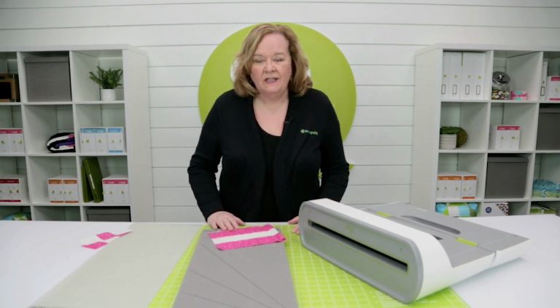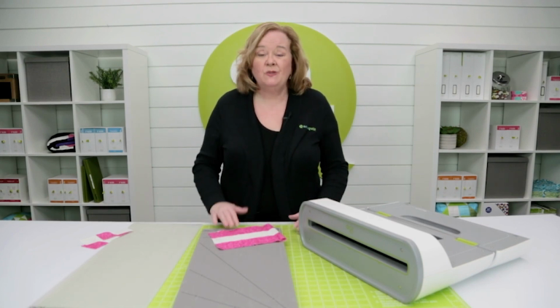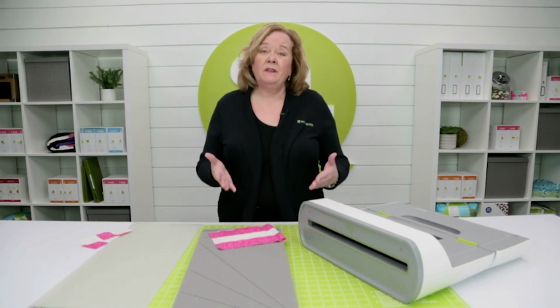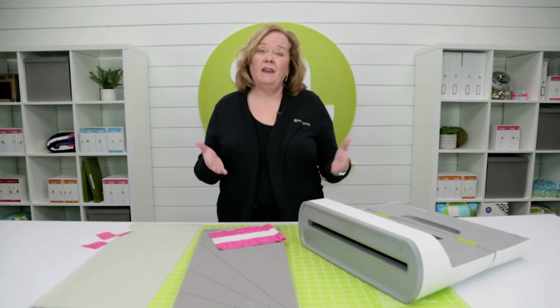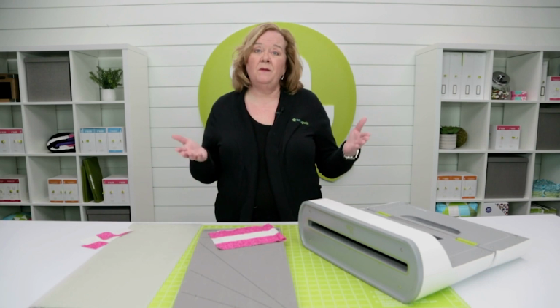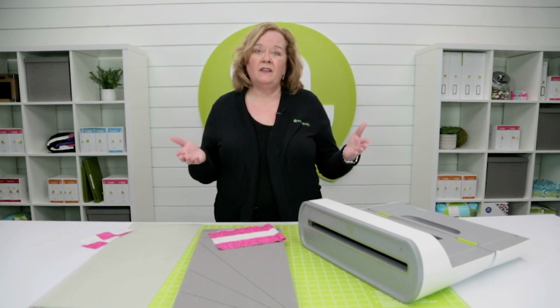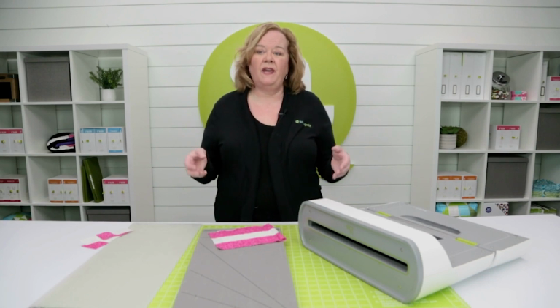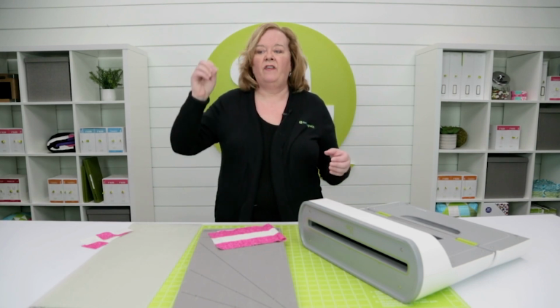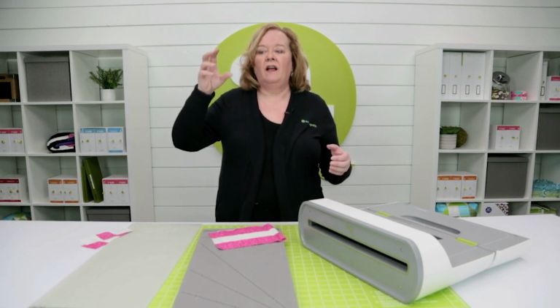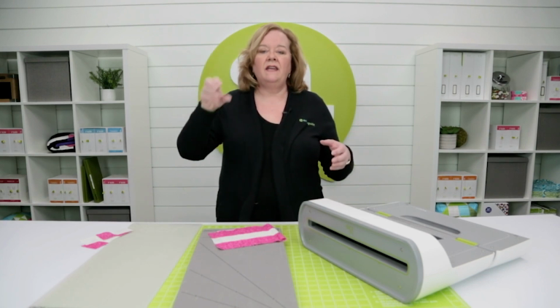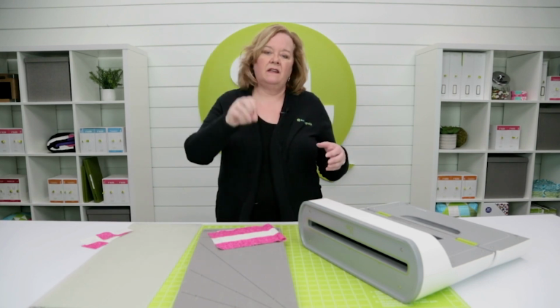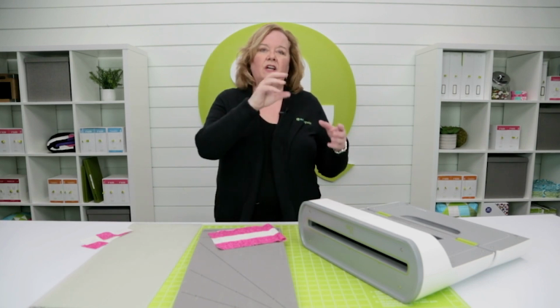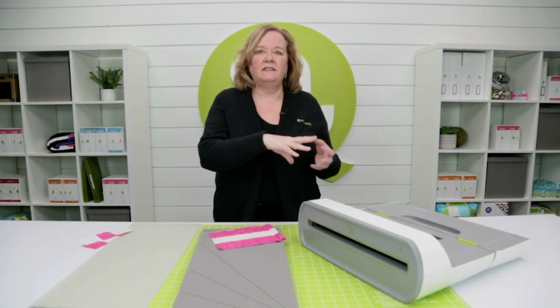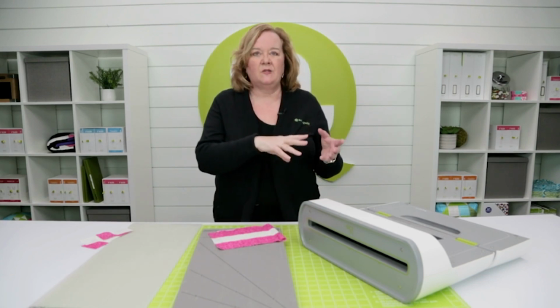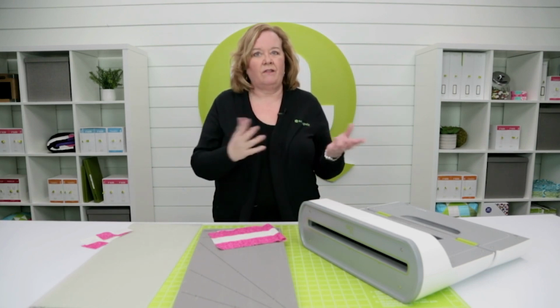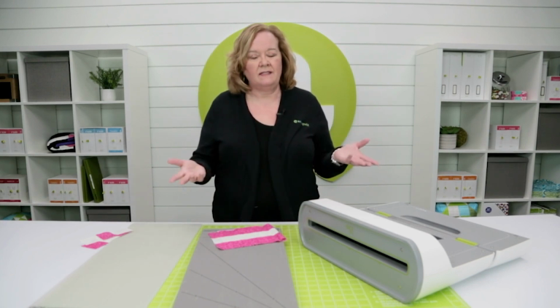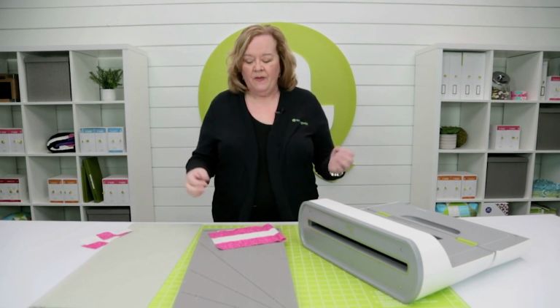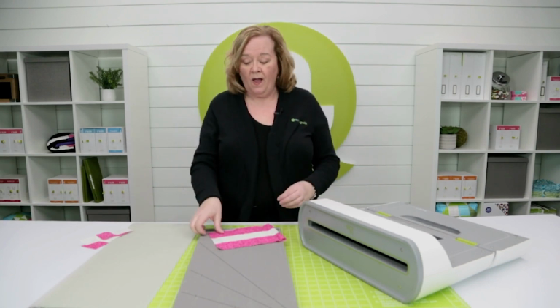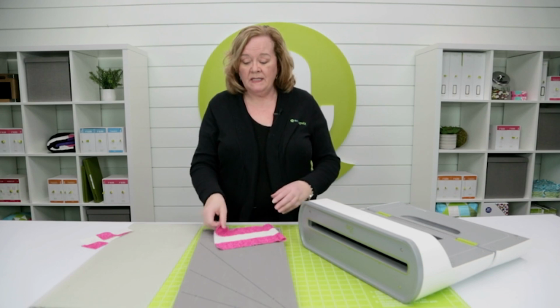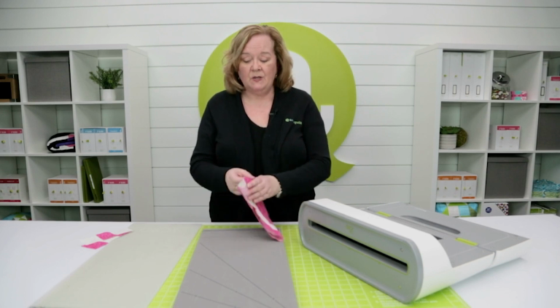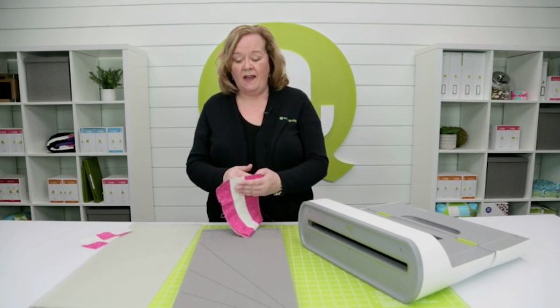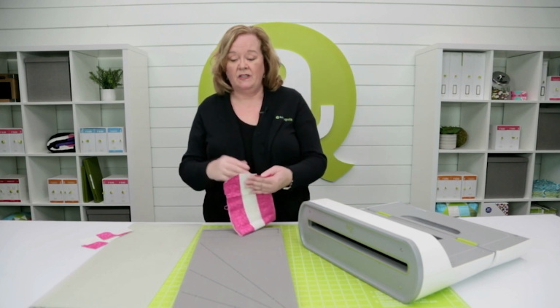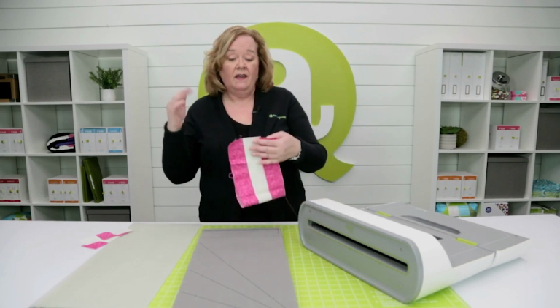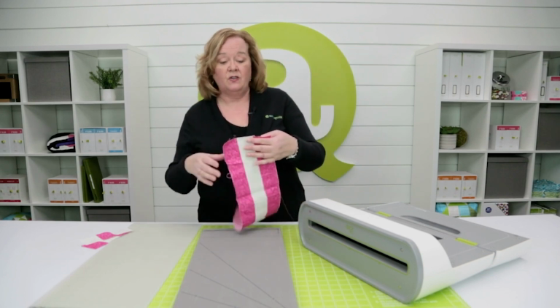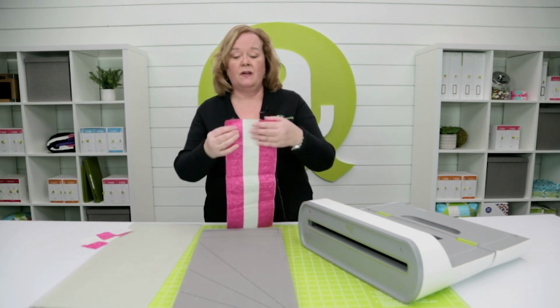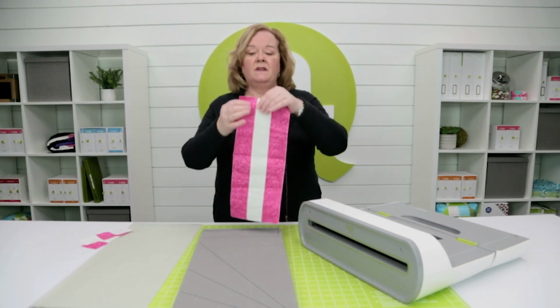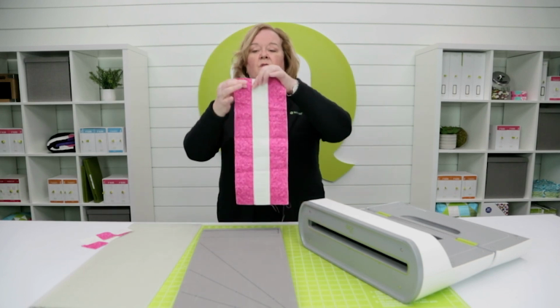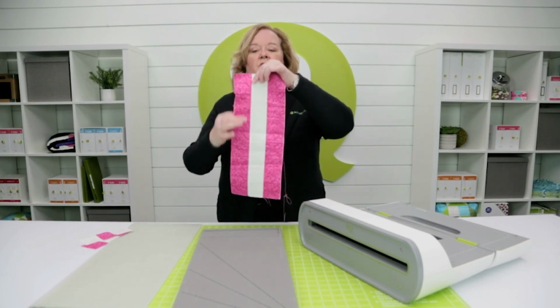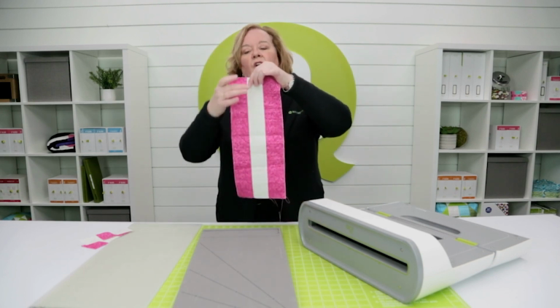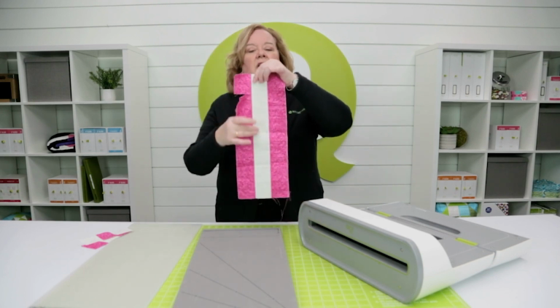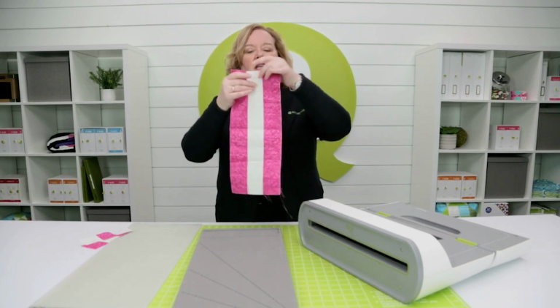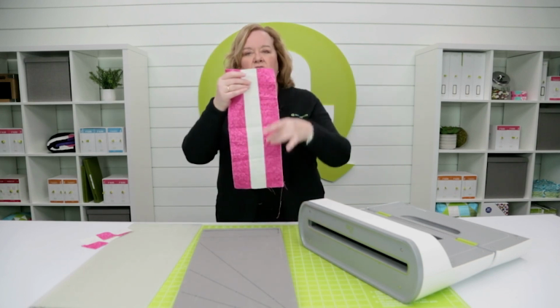Typically in a nine patch we have a light and a dark and a light square. I'm going to tell you to actually cut your strips so that there's a dark and a light and a dark.